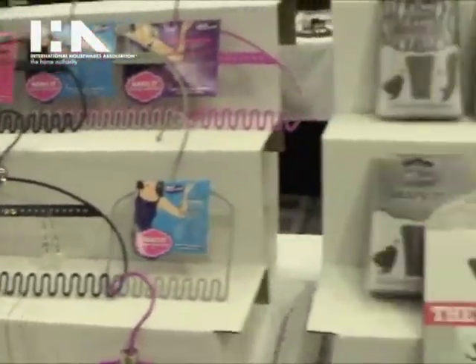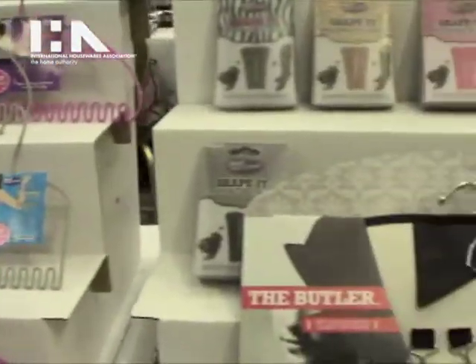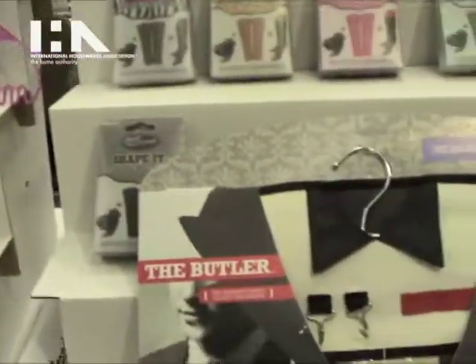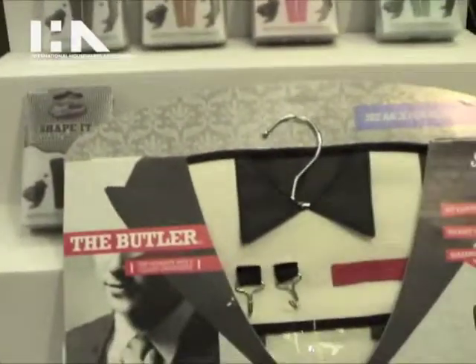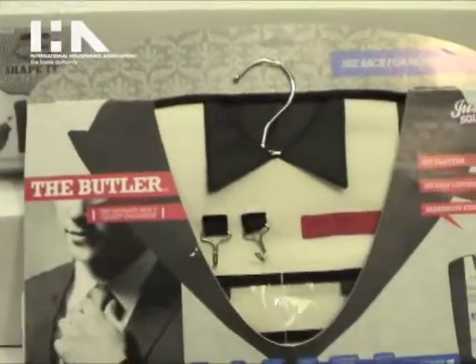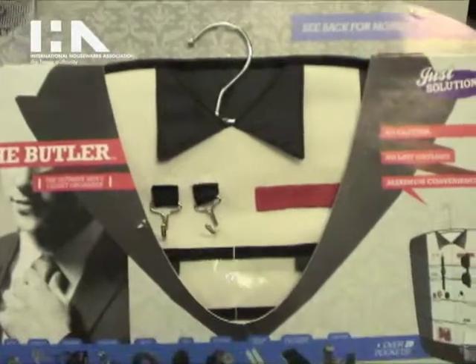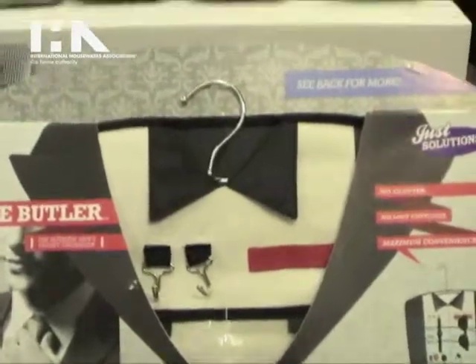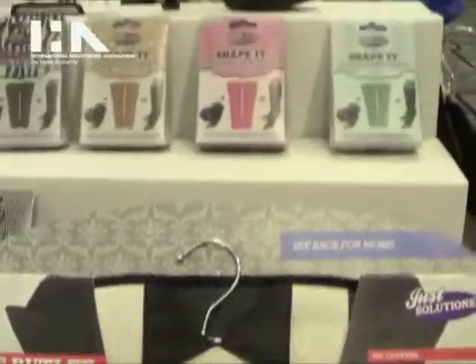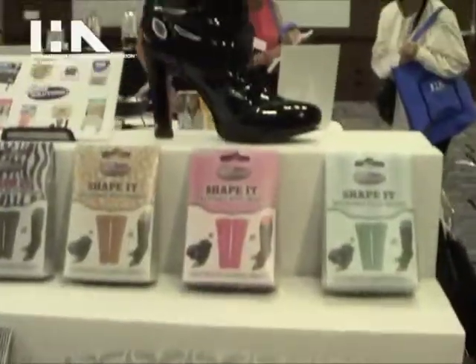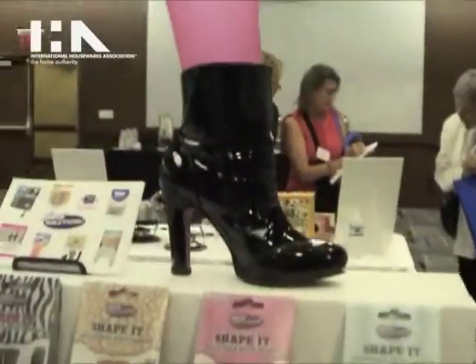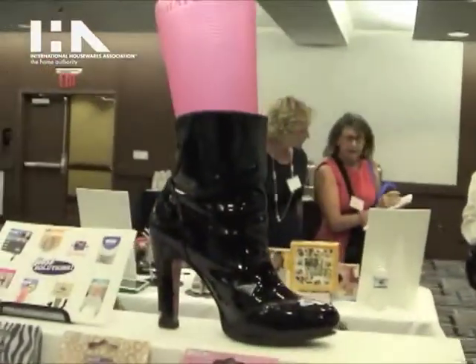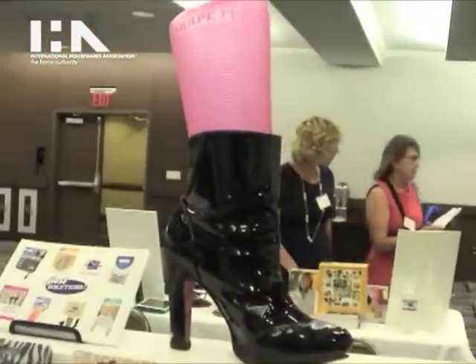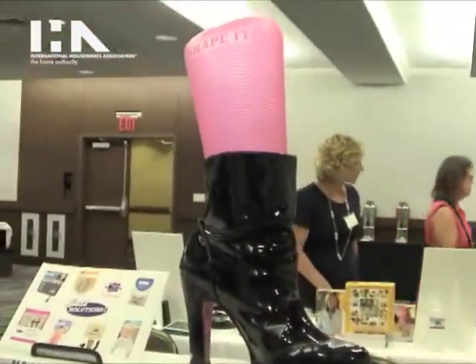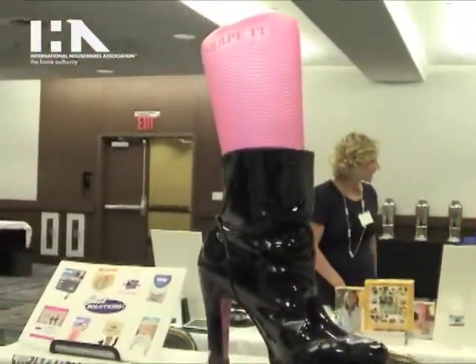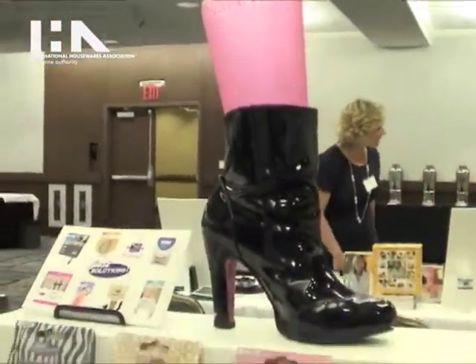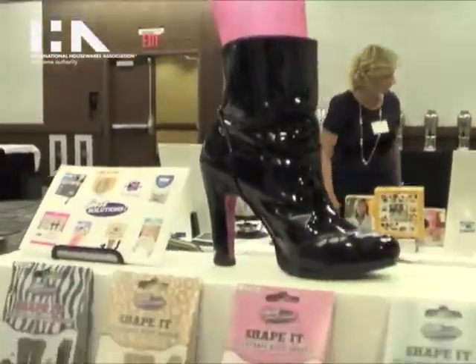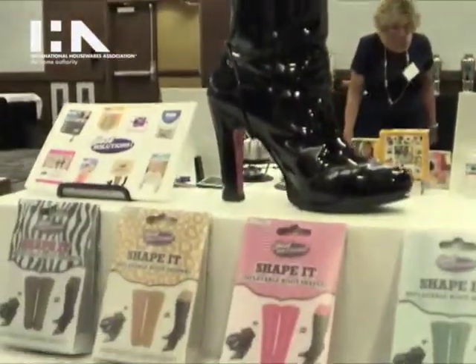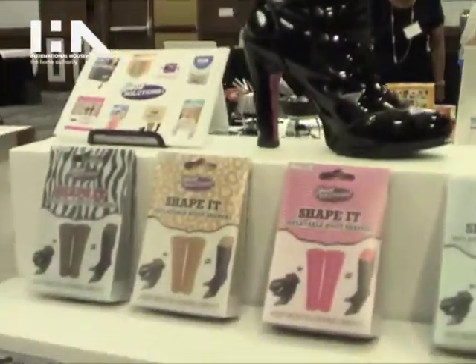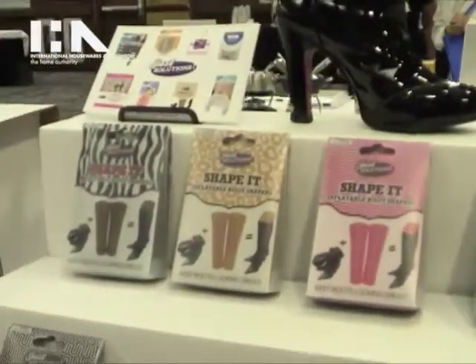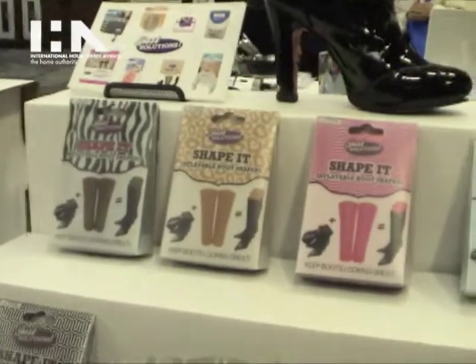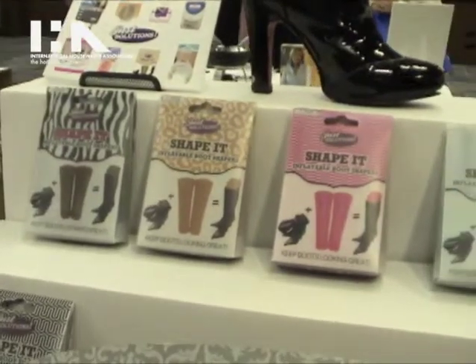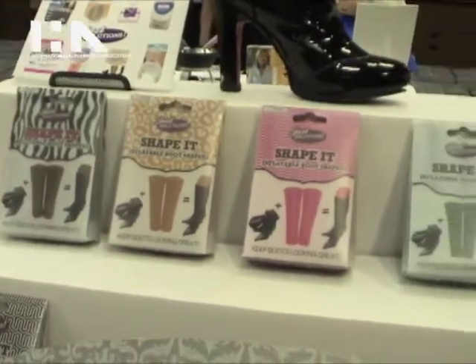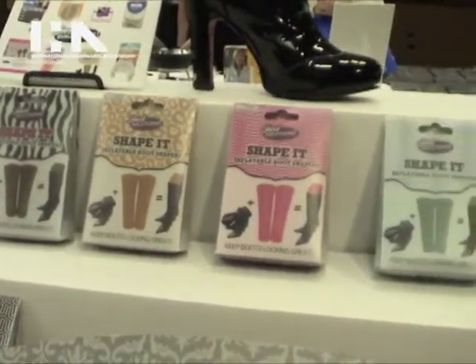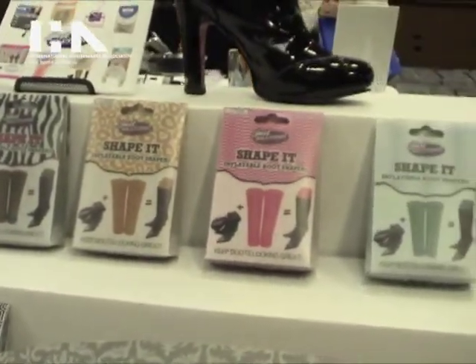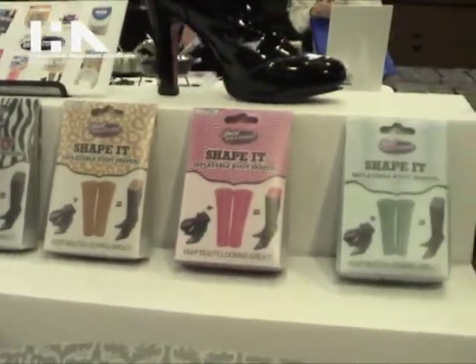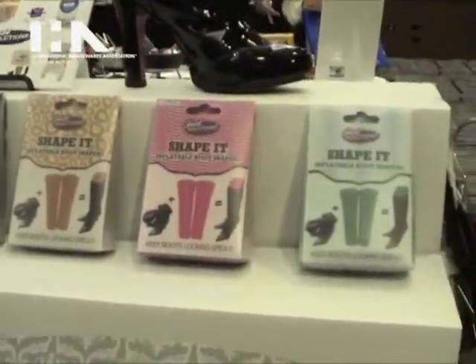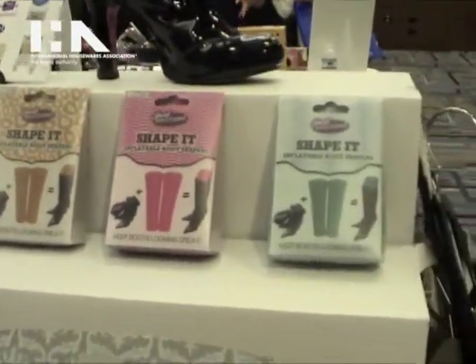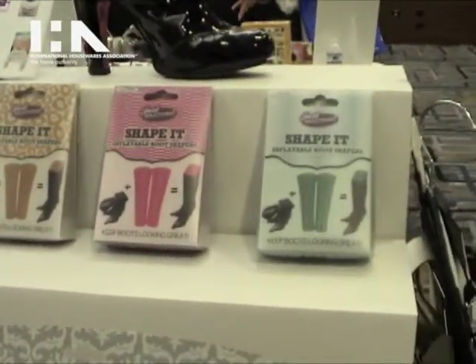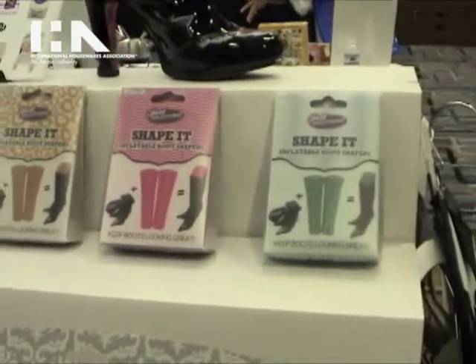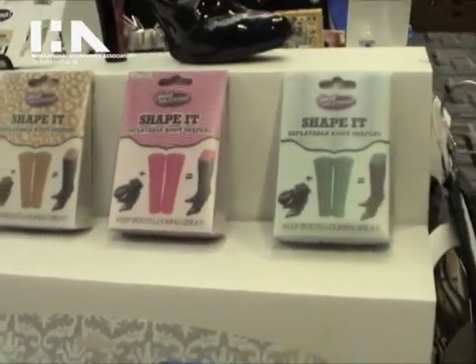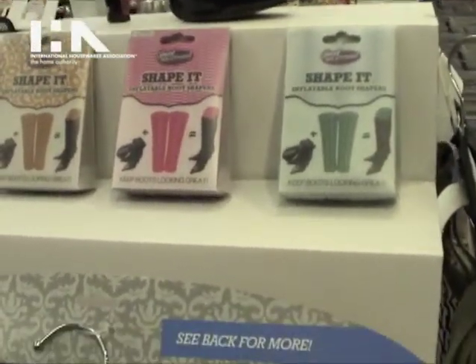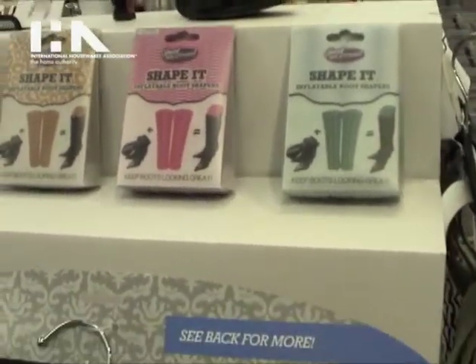Here we have some inflatable boot shapers. Five different designs to keep your boots looking great. Great for summer storage and great for travel — you can deflate it and blow it up again.